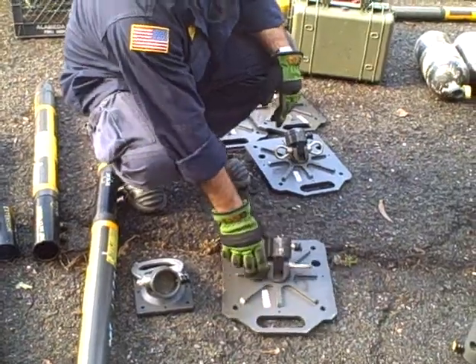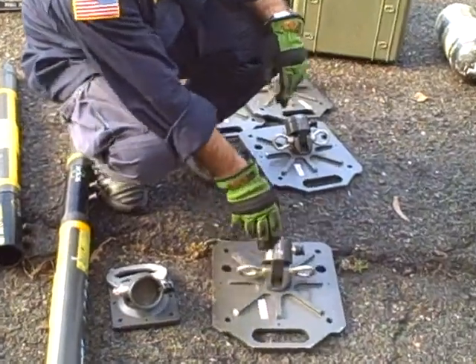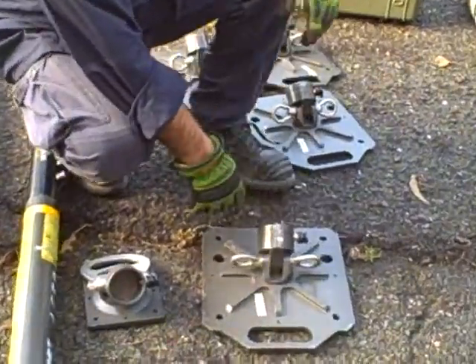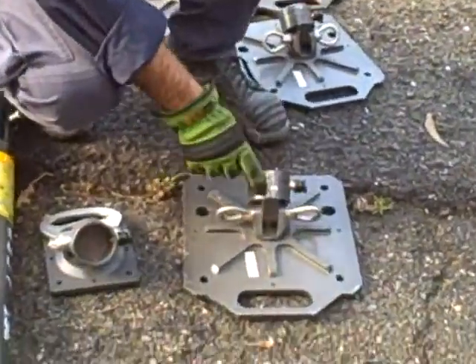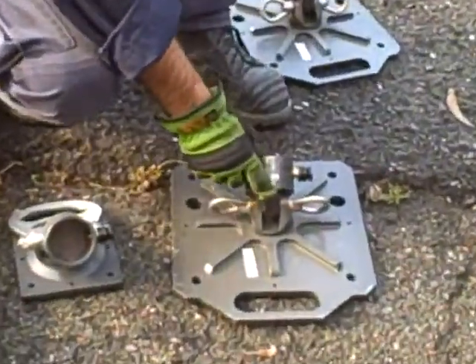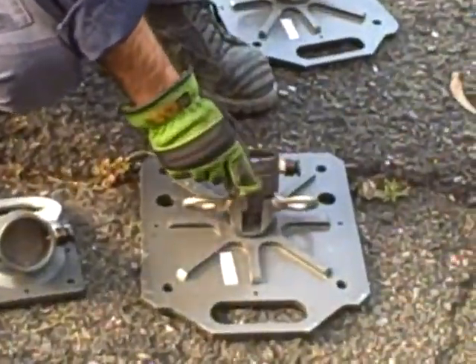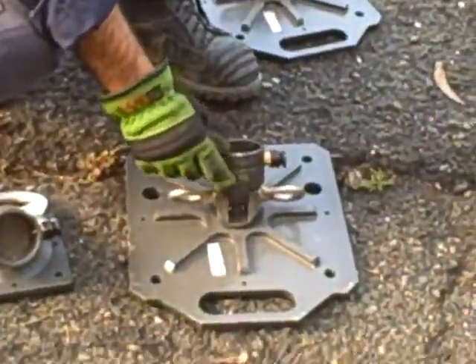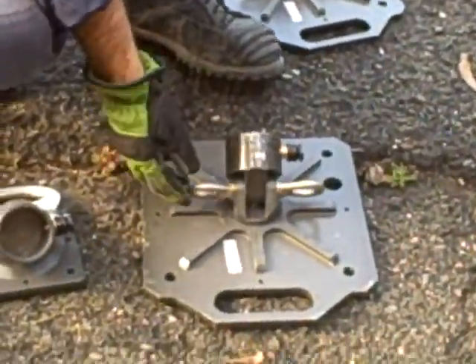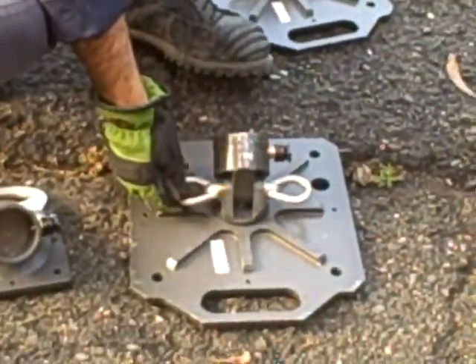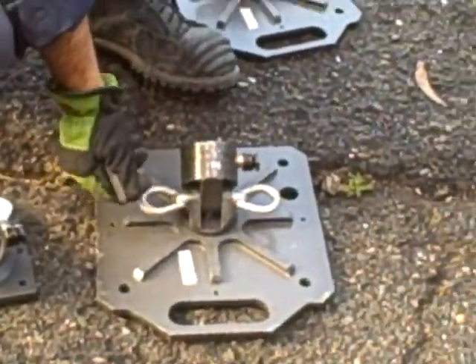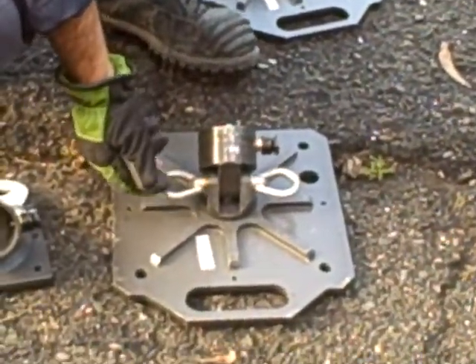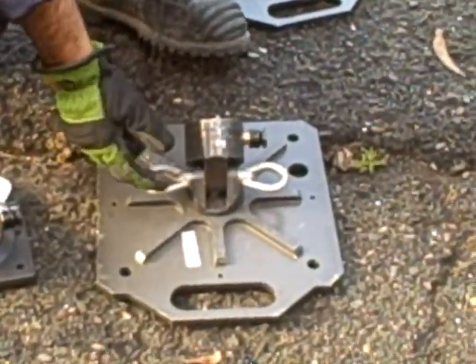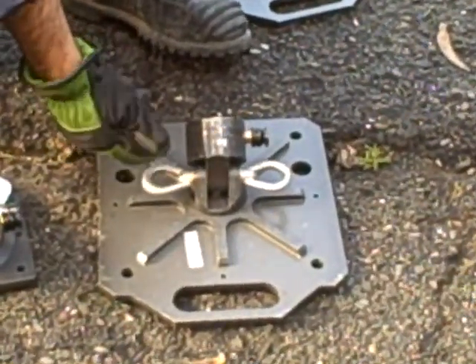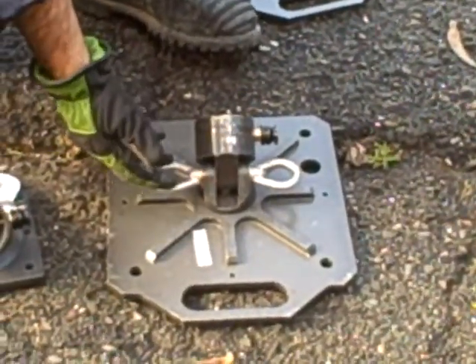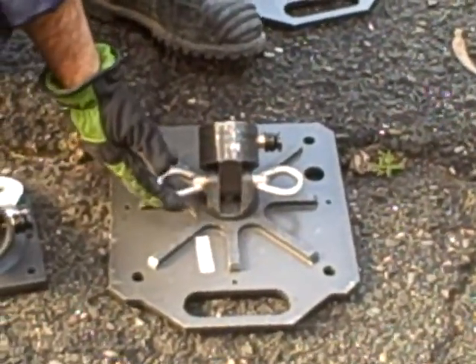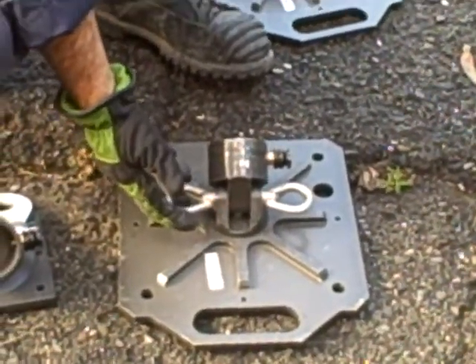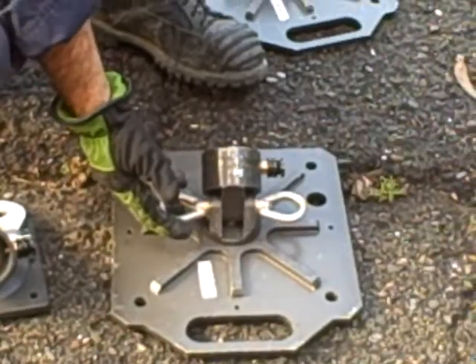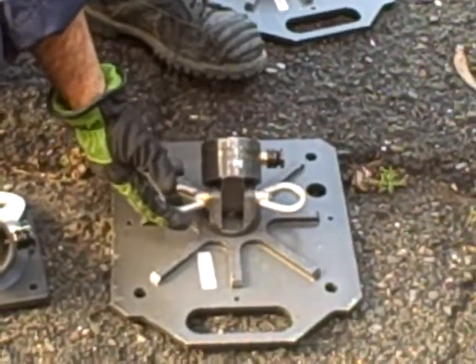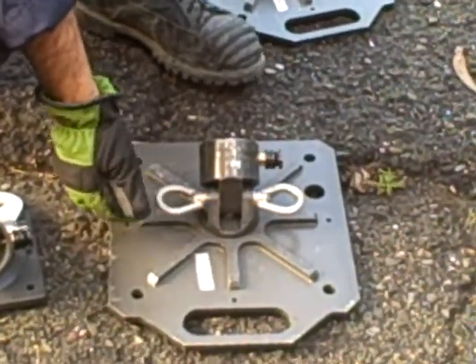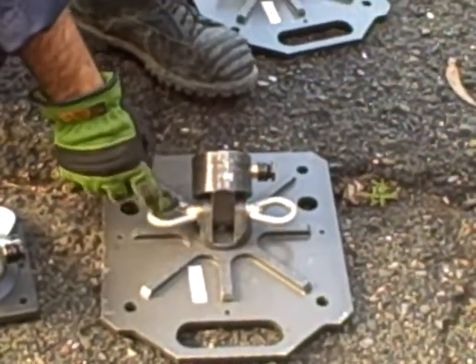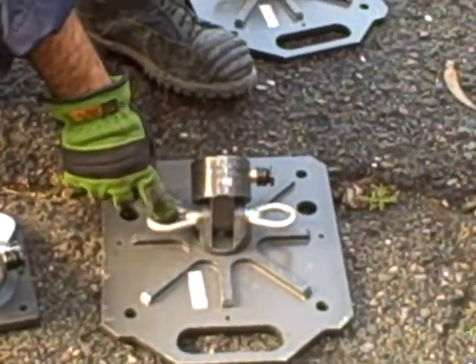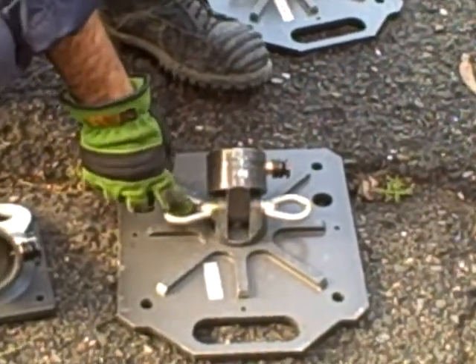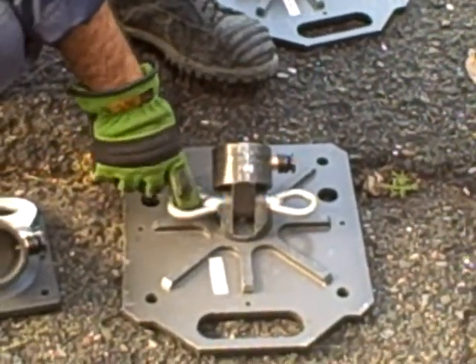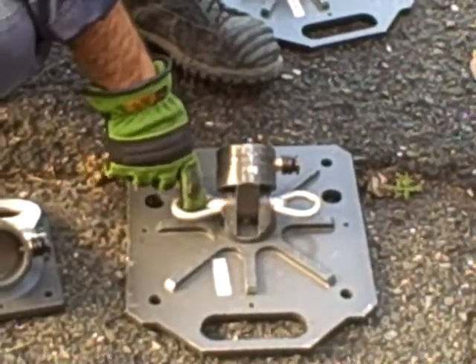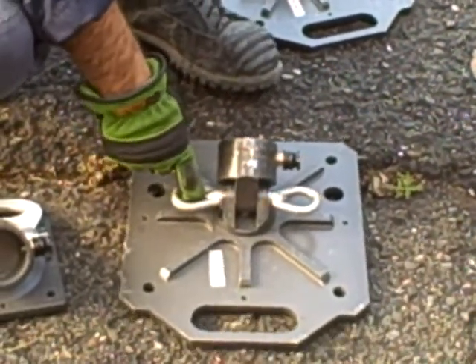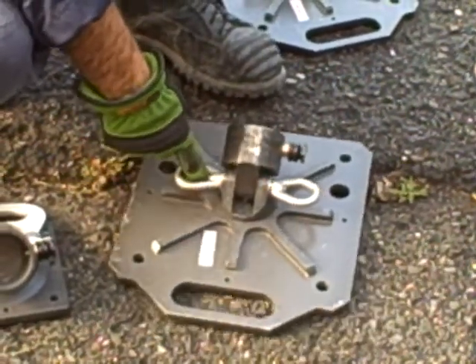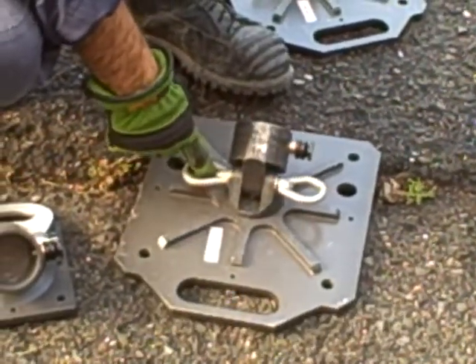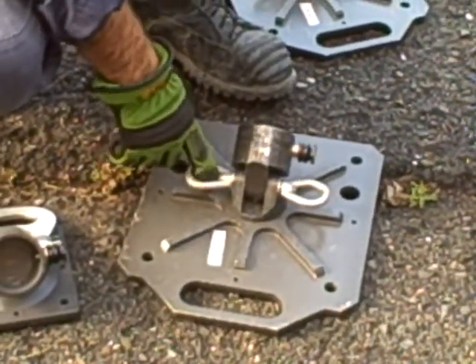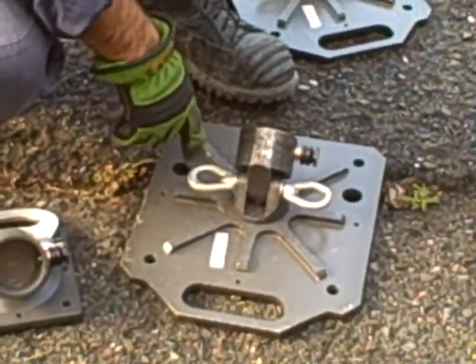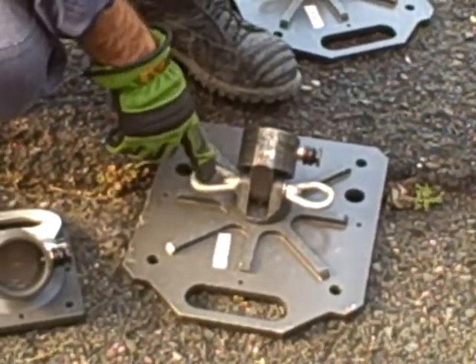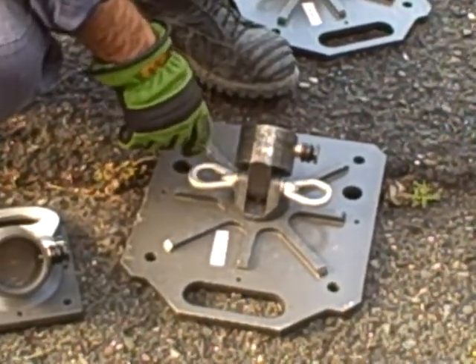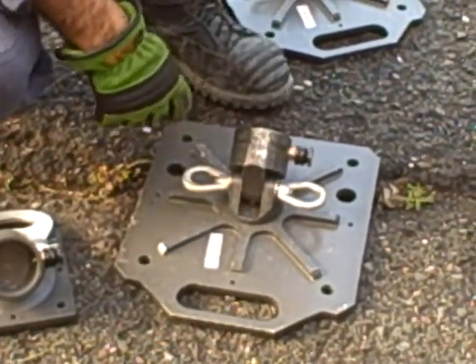It's going to go on the ground, your strut's going to go up to the vehicle, and then we're going to attach our ratchet system or what have you to the vehicle. The problem with these is they were getting side-loaded, and the eyelets were breaking.